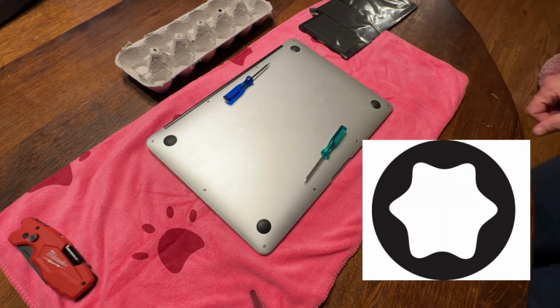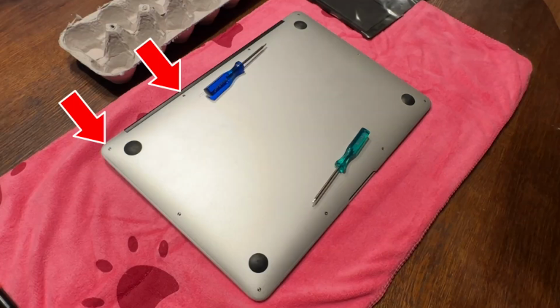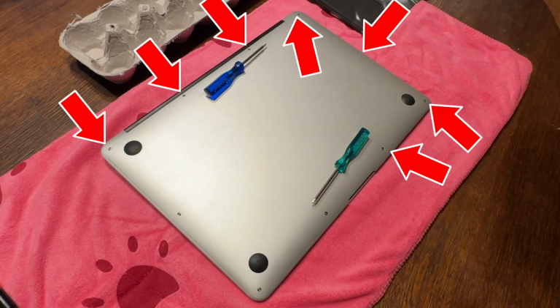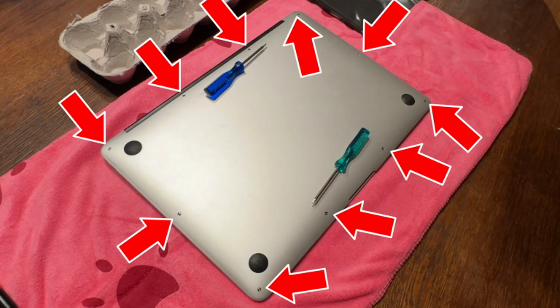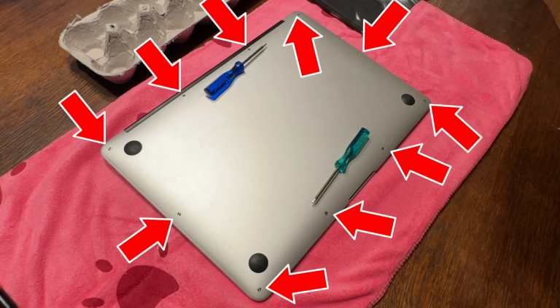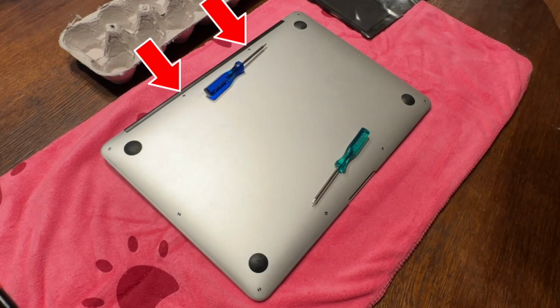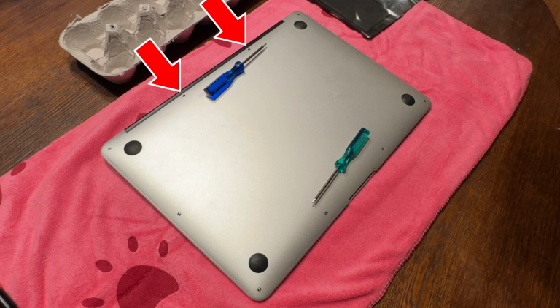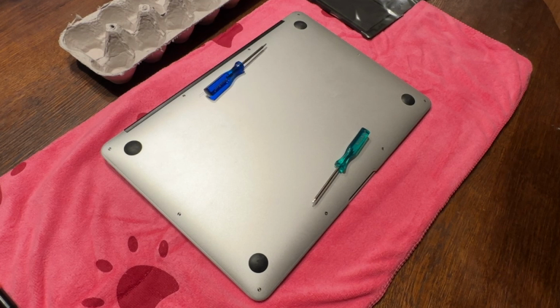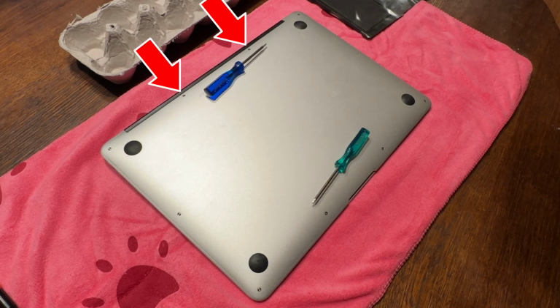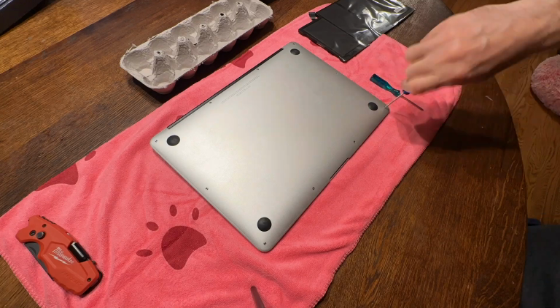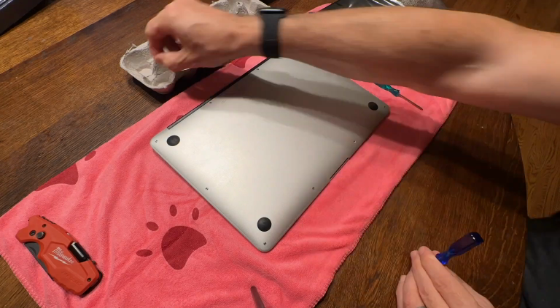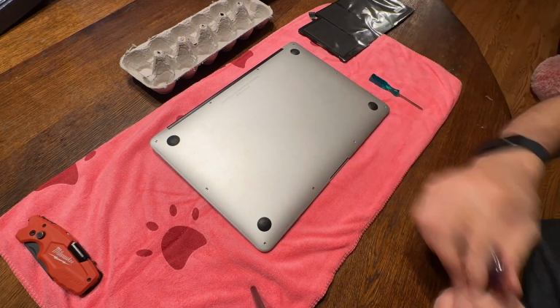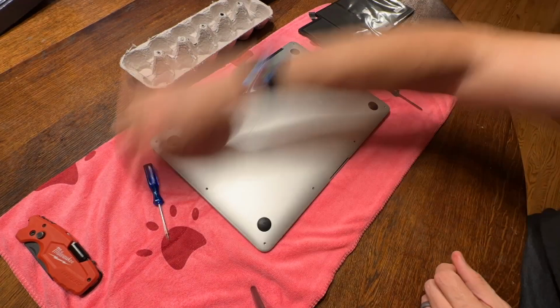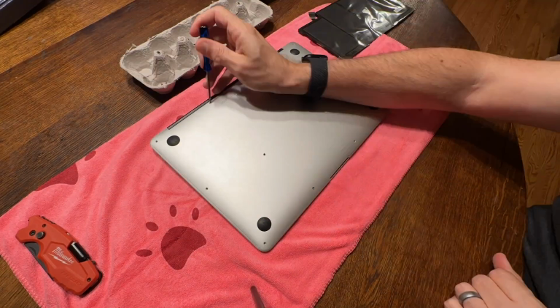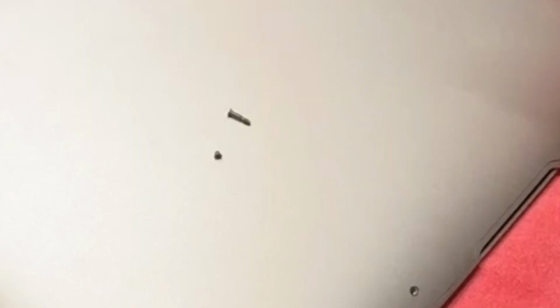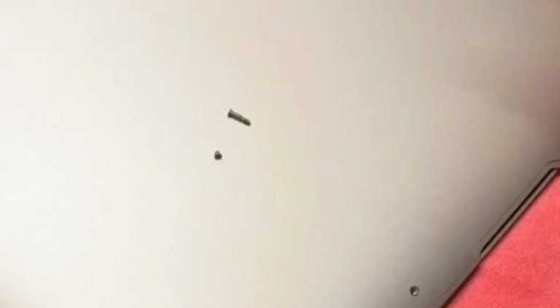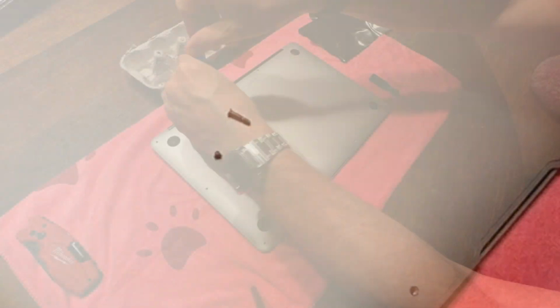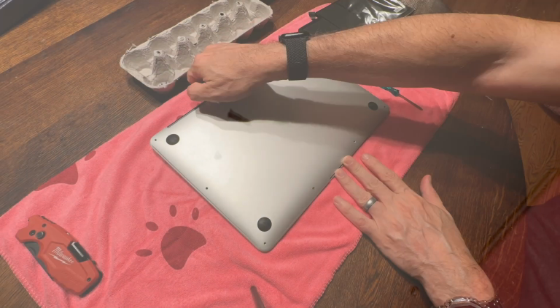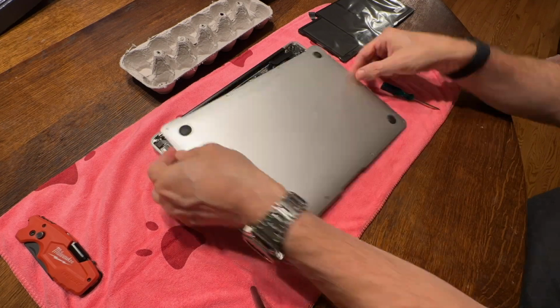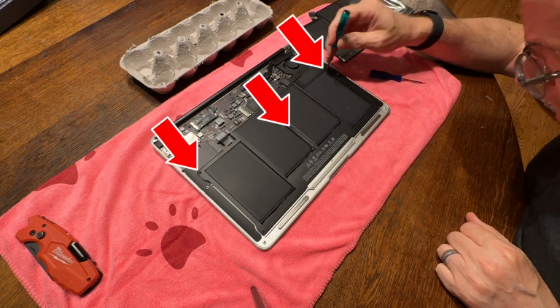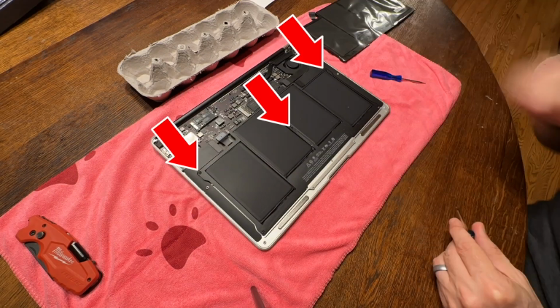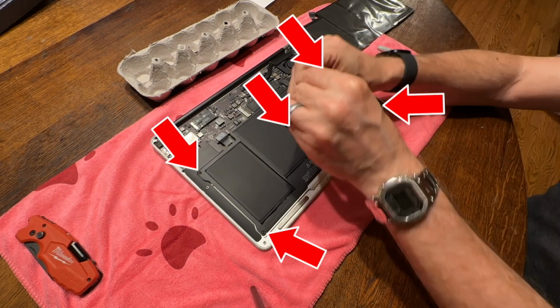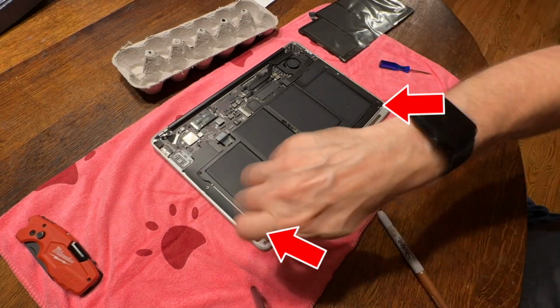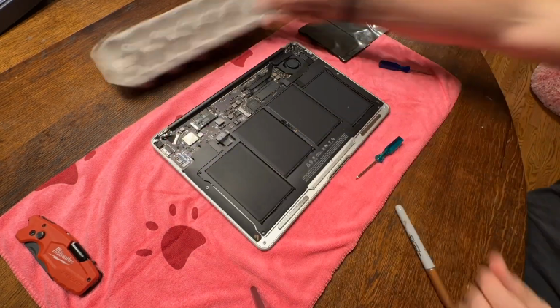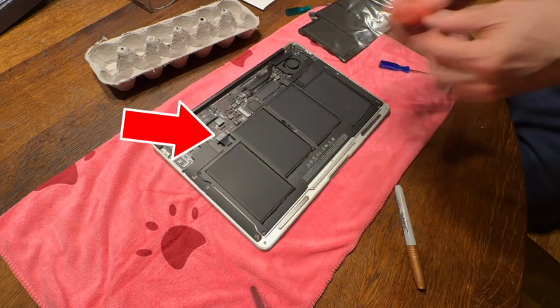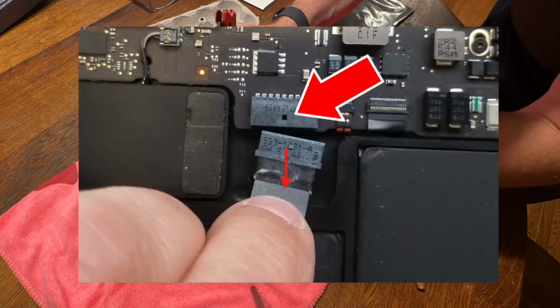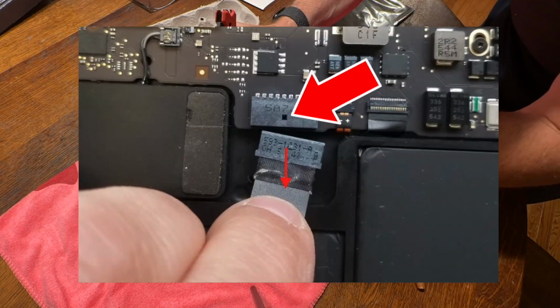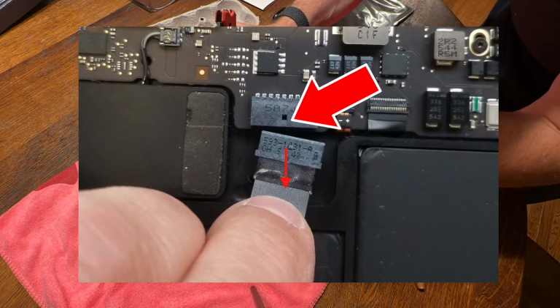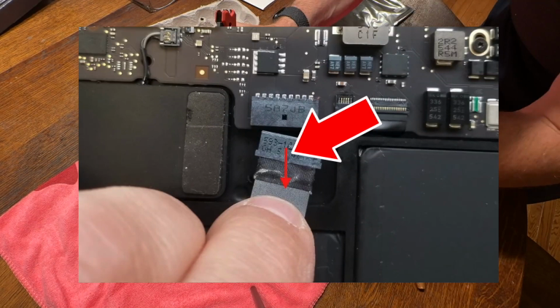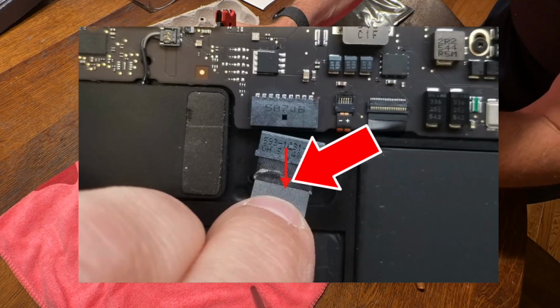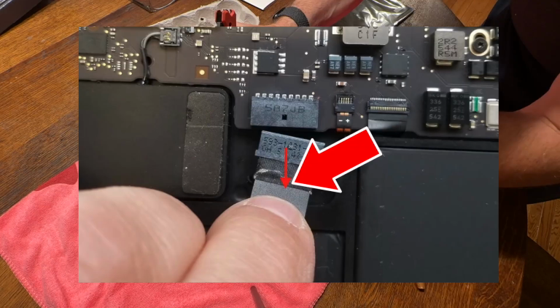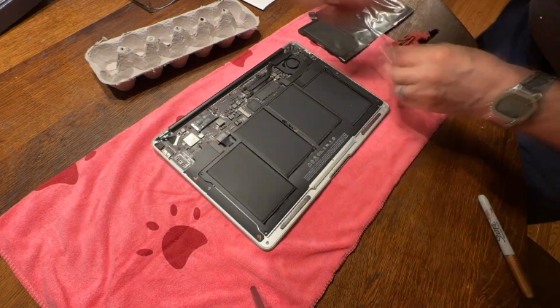Ten screws are on the back — the top two are longer. Here's a visual difference of the screw sizes. Use an egg crate to separate everything. Take three on the top — the longer ones — and two on the bottom, the shorter ones. Push the little tab and the connector comes straight out.